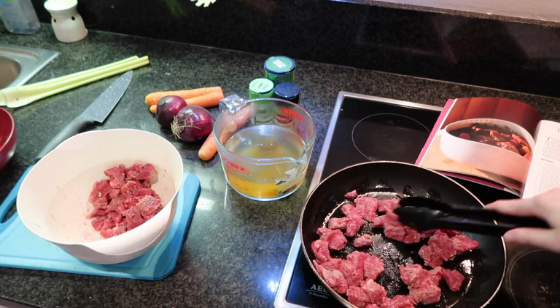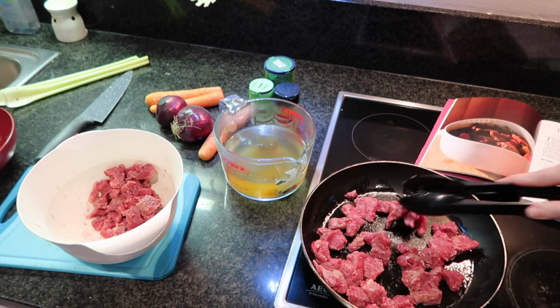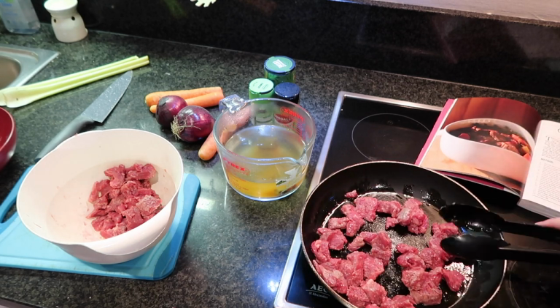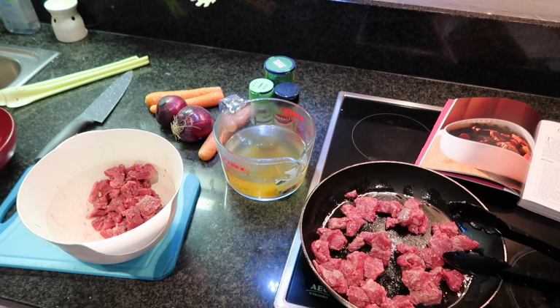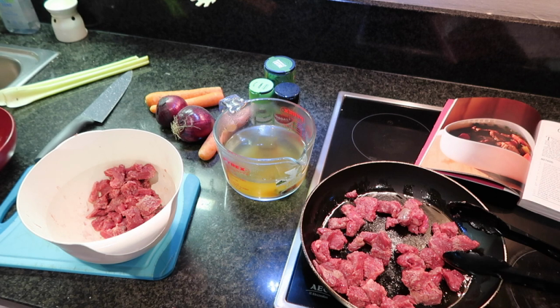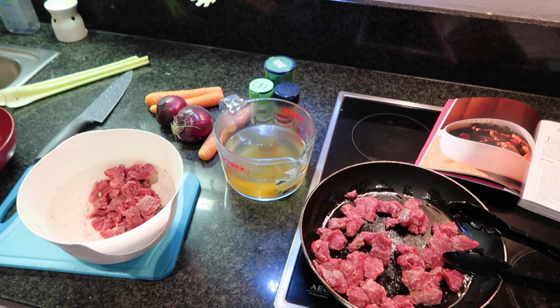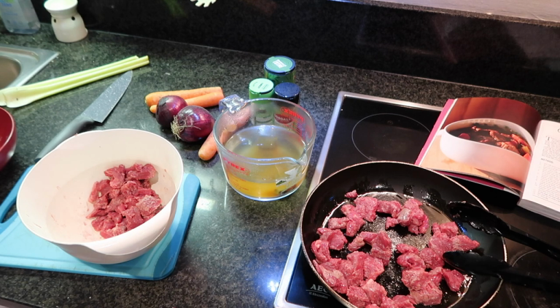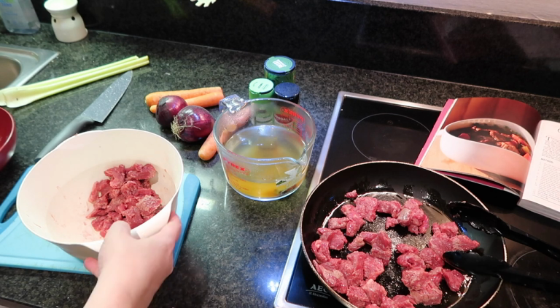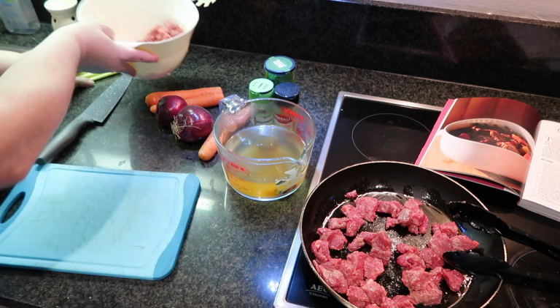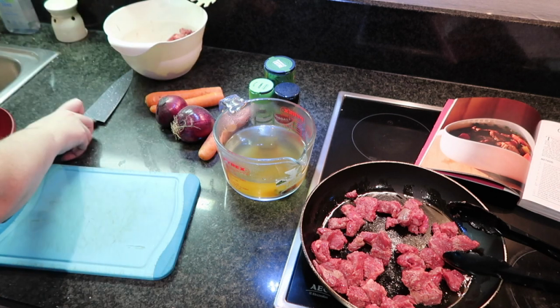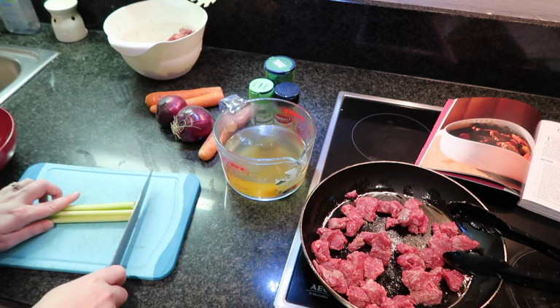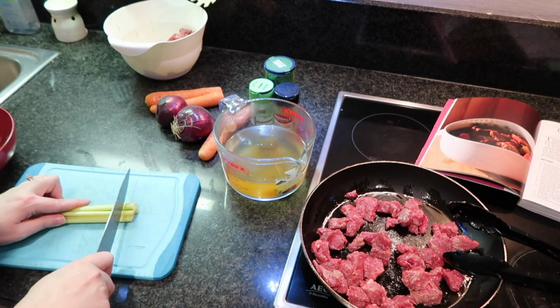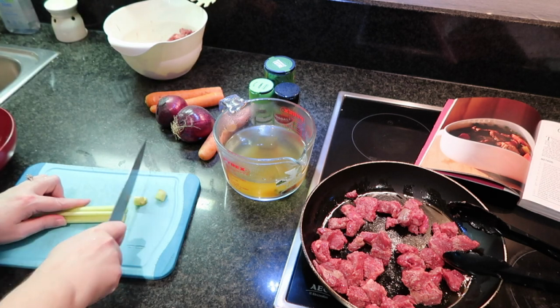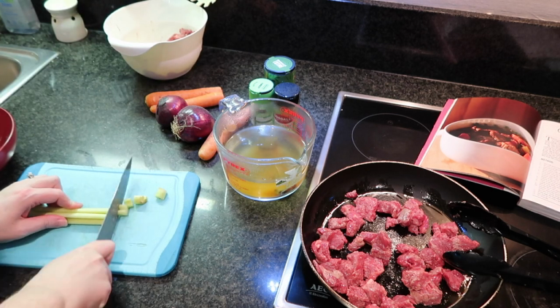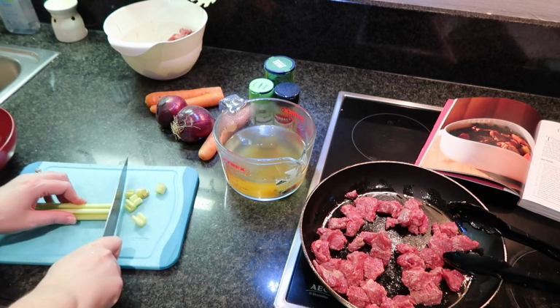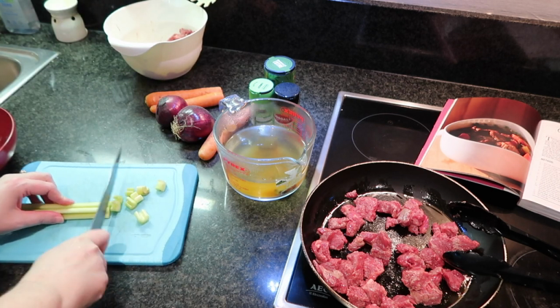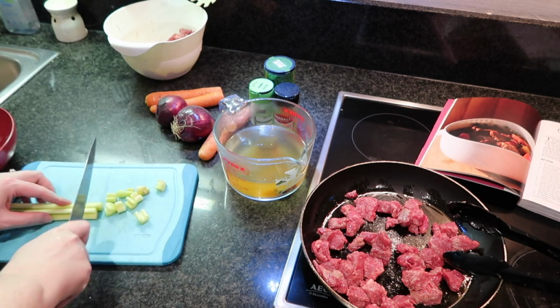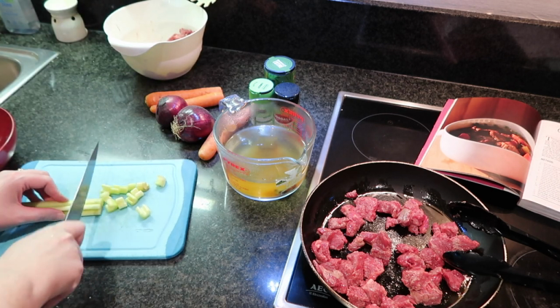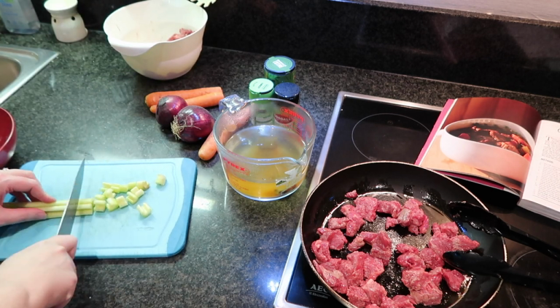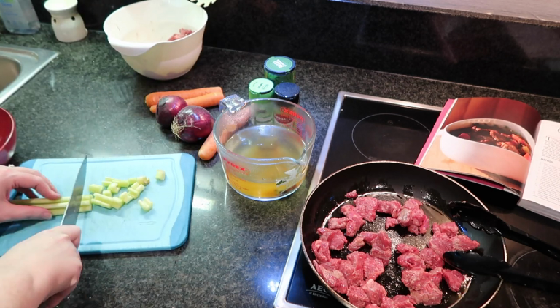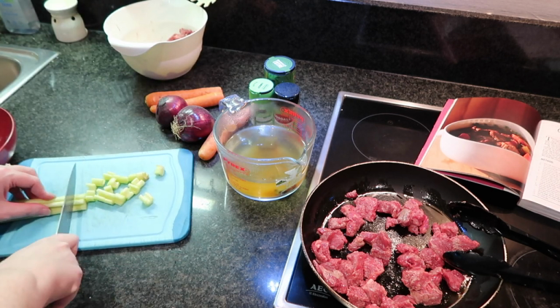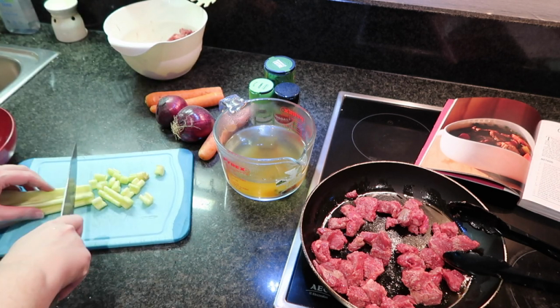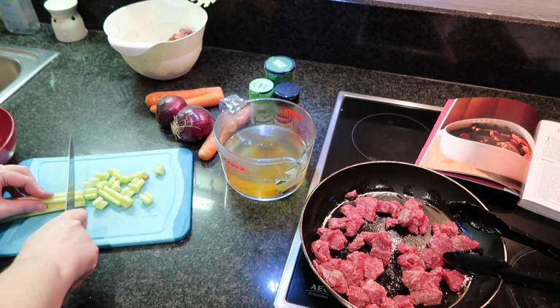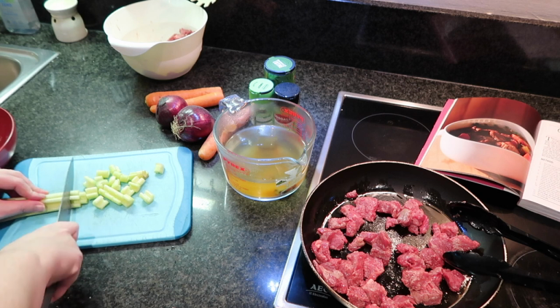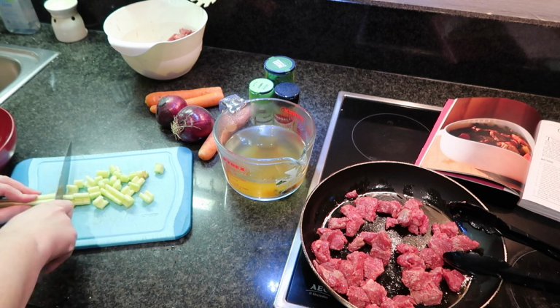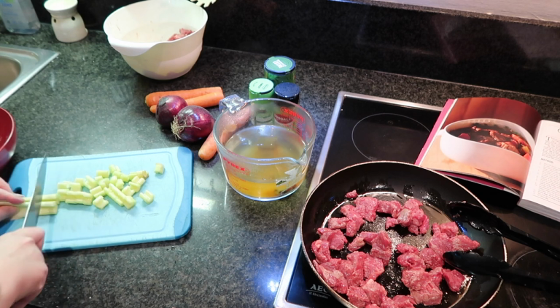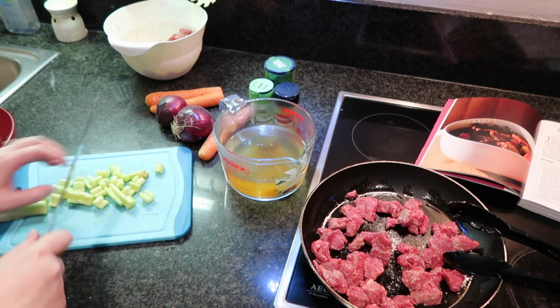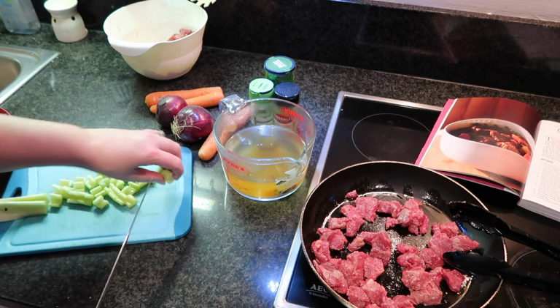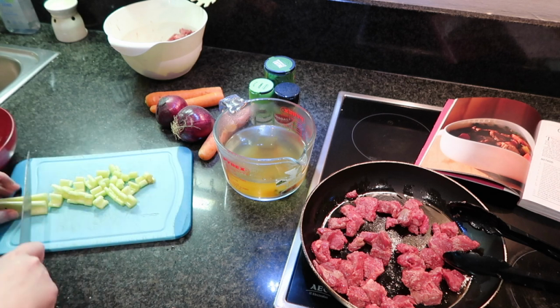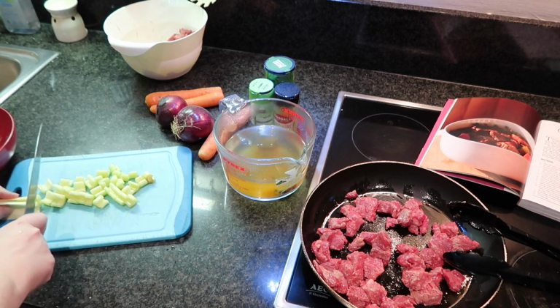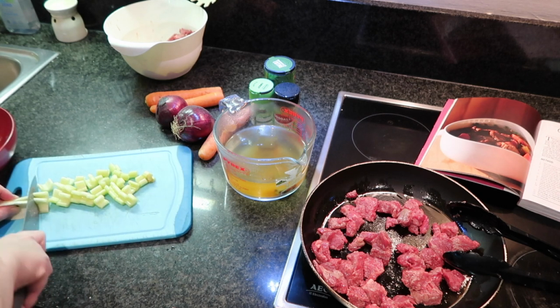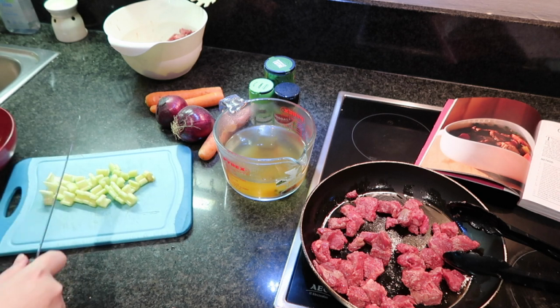Once that's happening, I'm going to chop my vegetables — celery, onions, and carrots — and put them inside the saucepan.